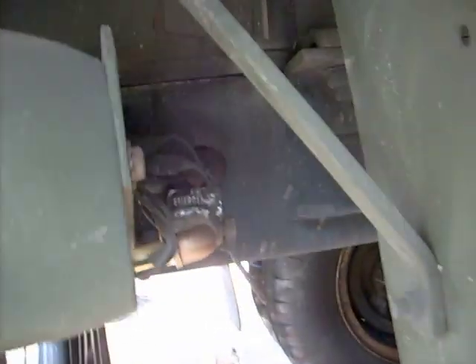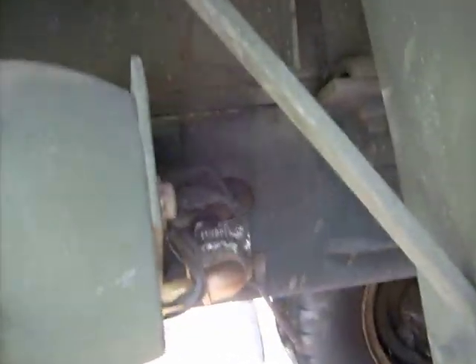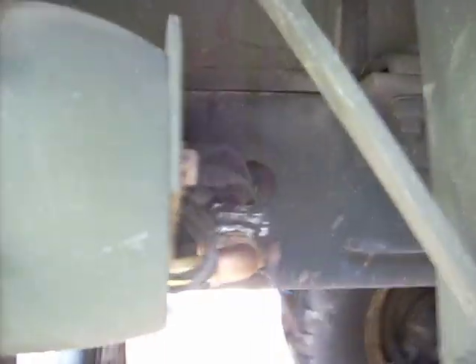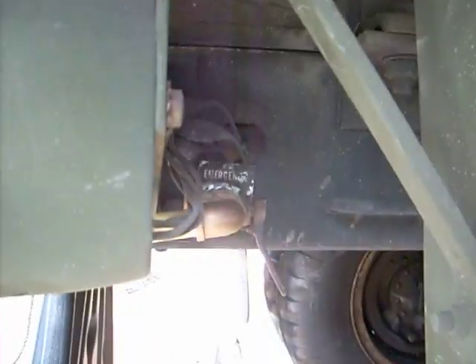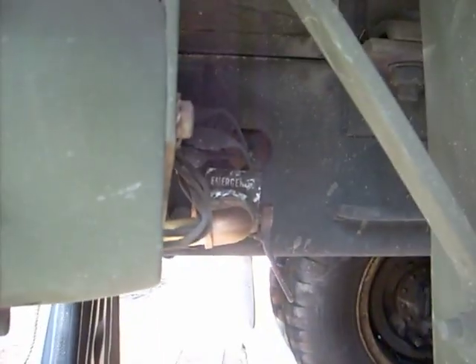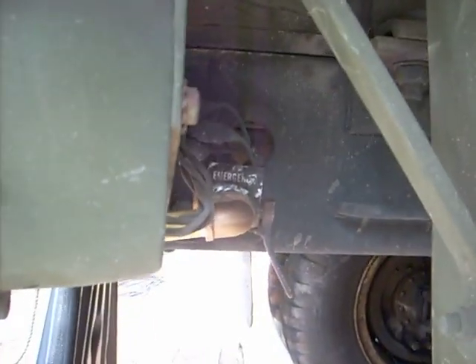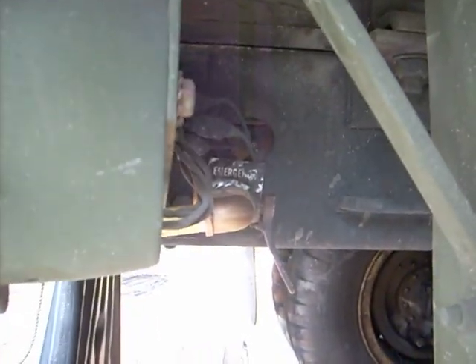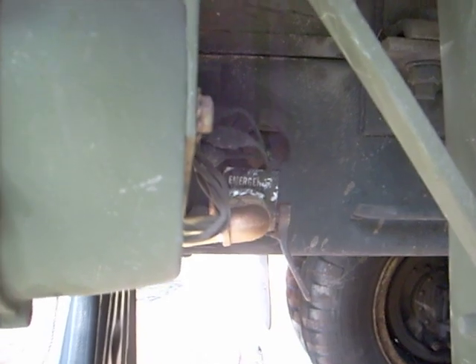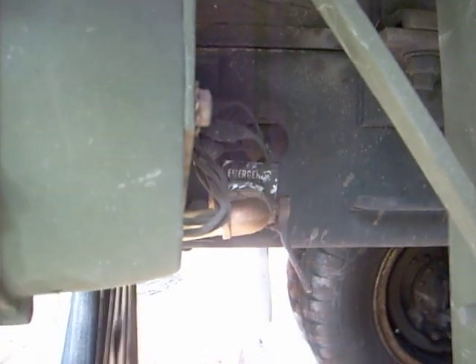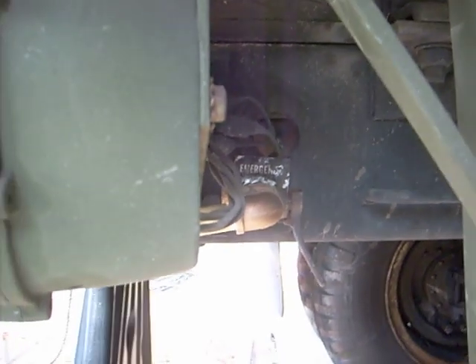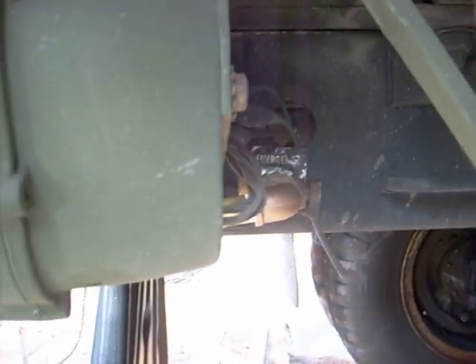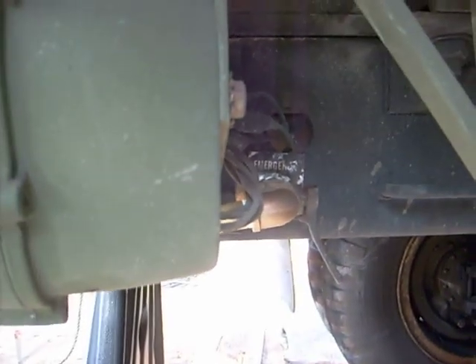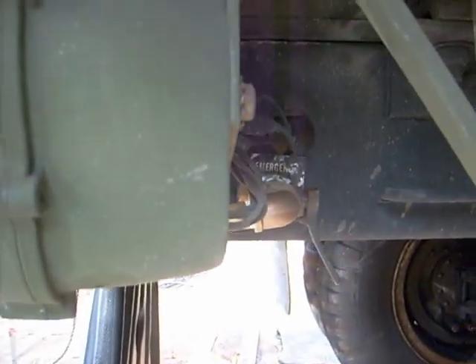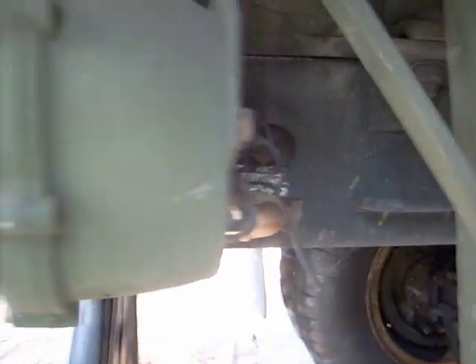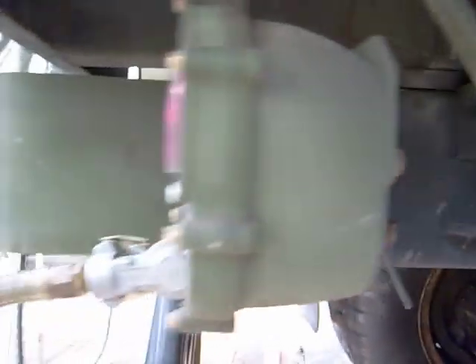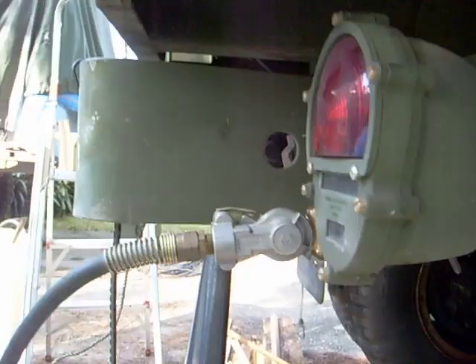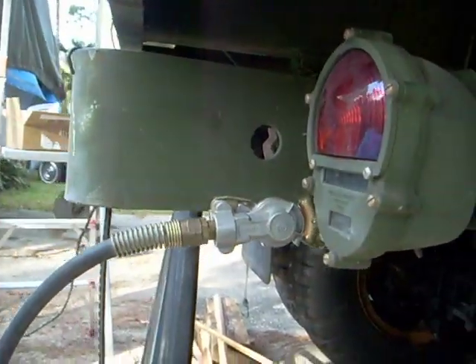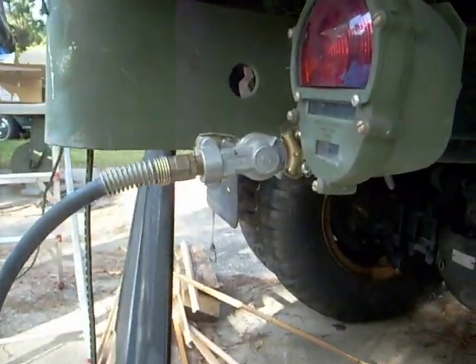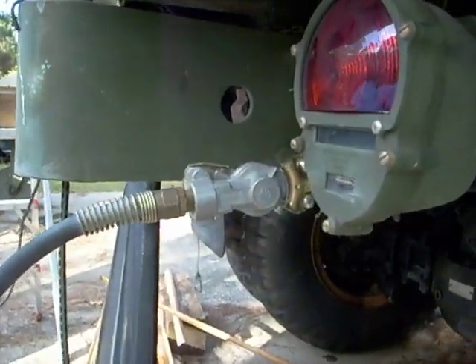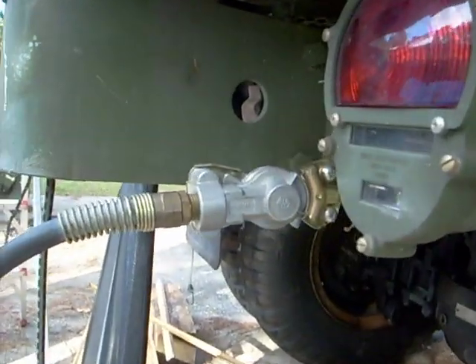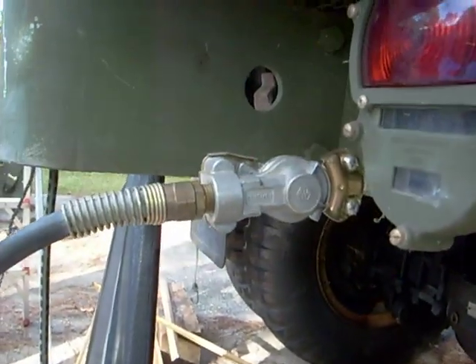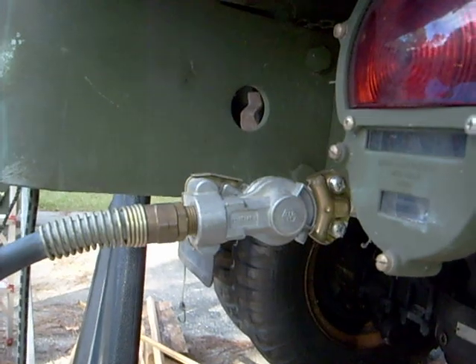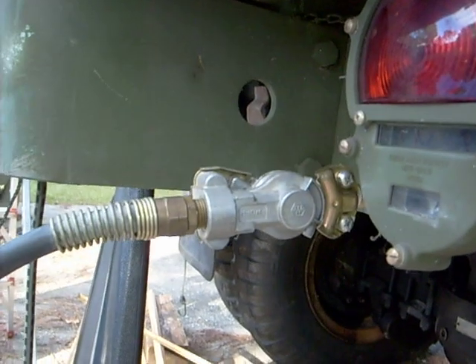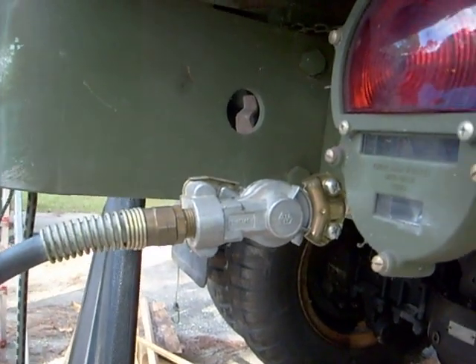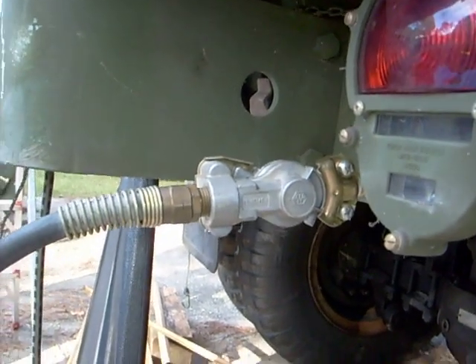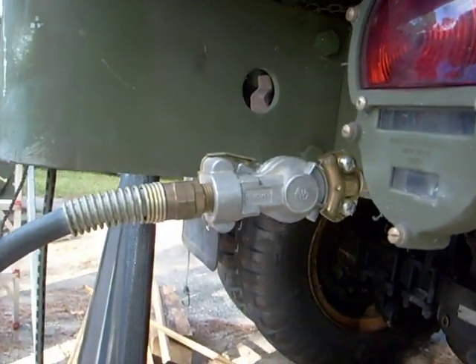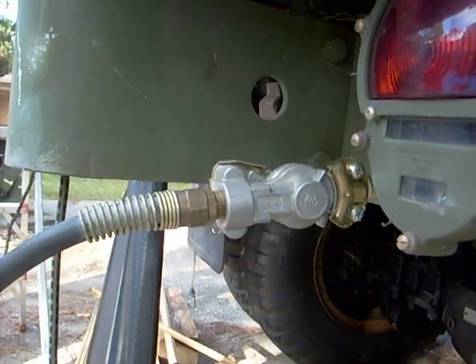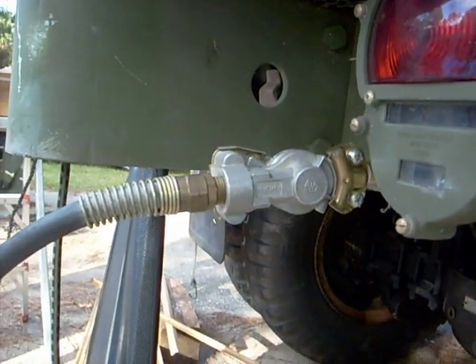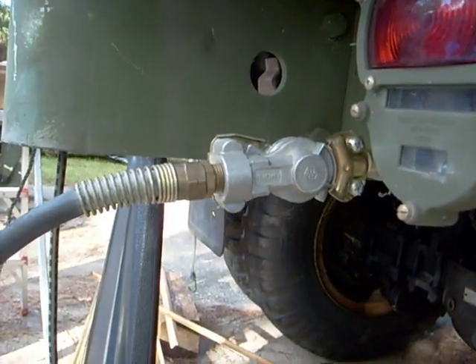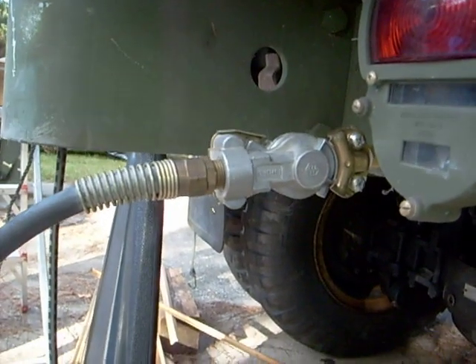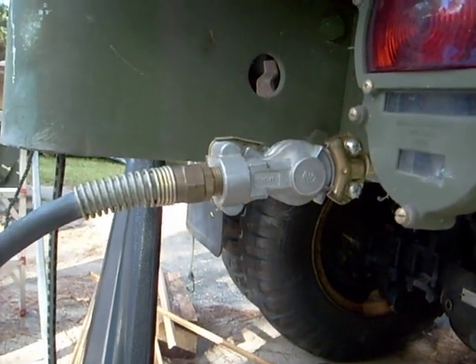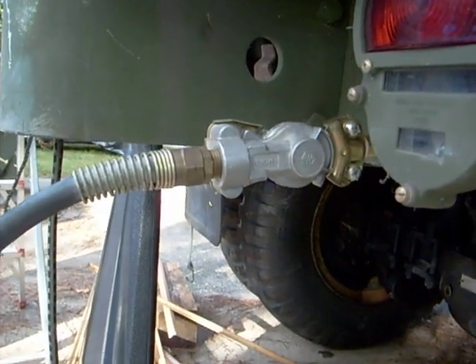This is where the air comes to. This is your emergency air supply. It locks into a glad hand outlet right here. You can get these things at any truck stop.